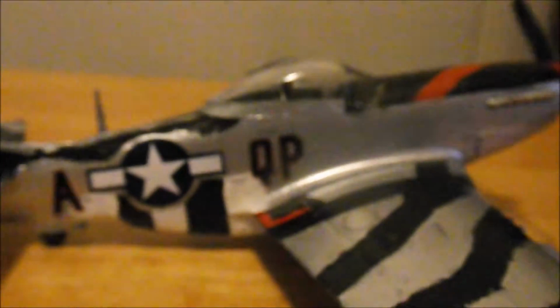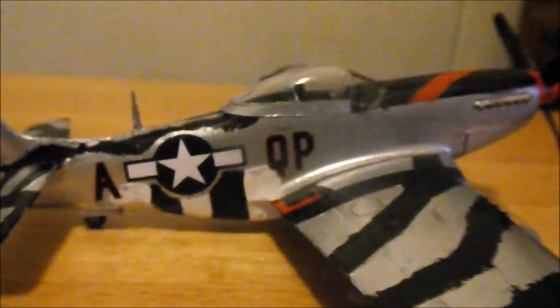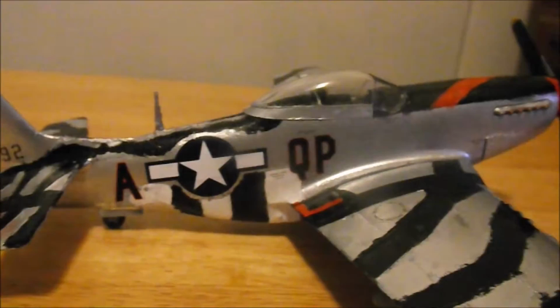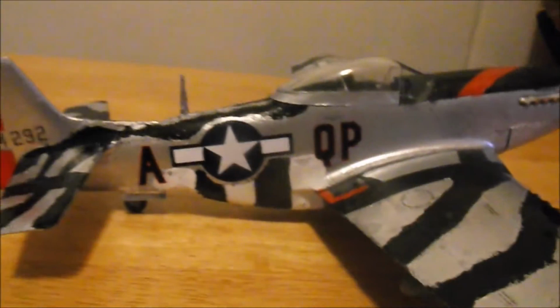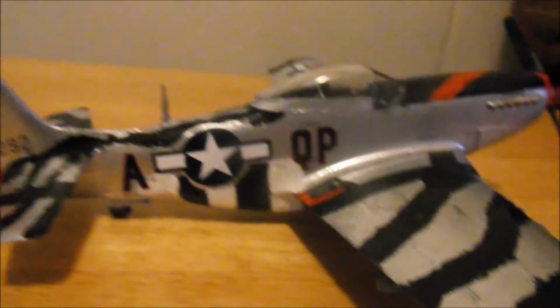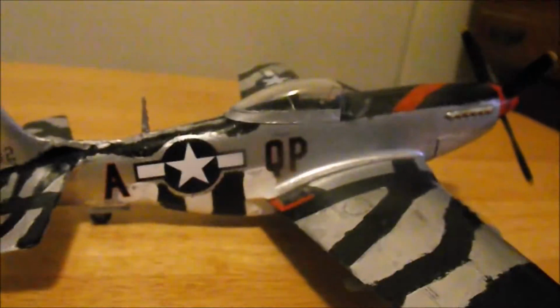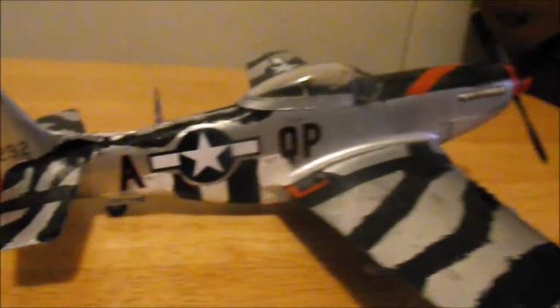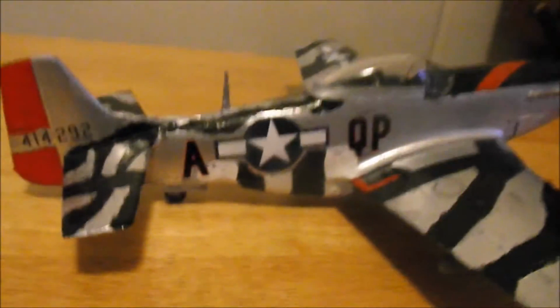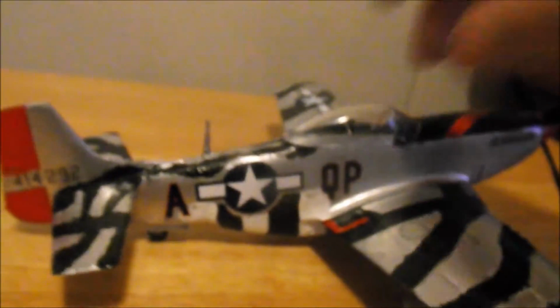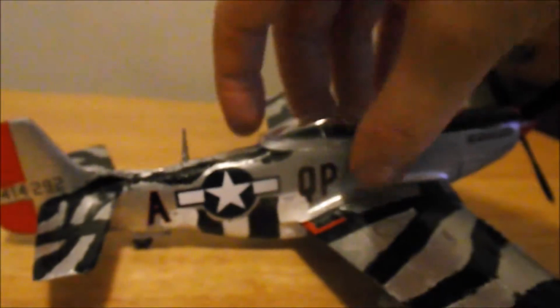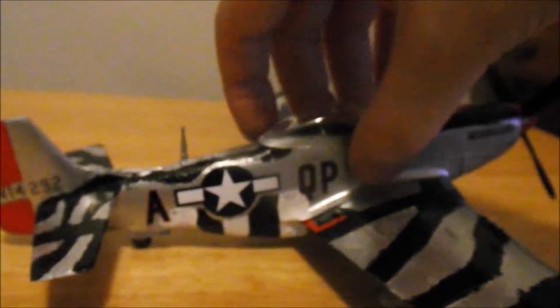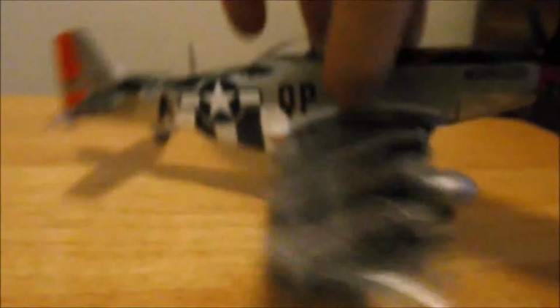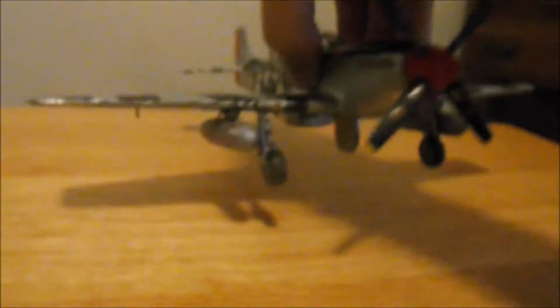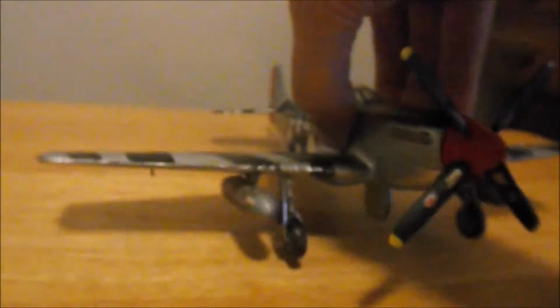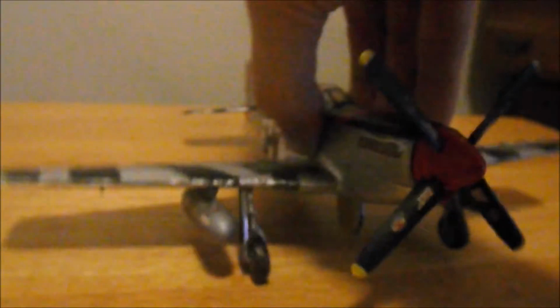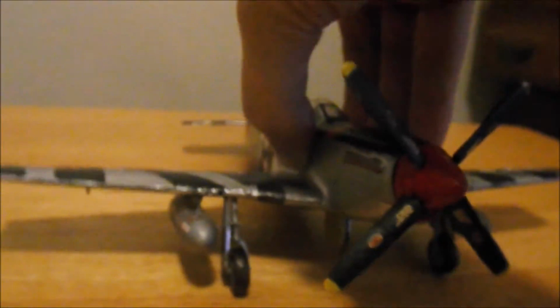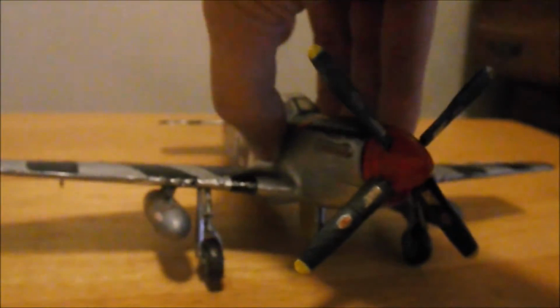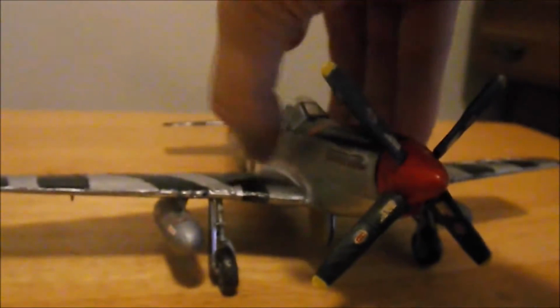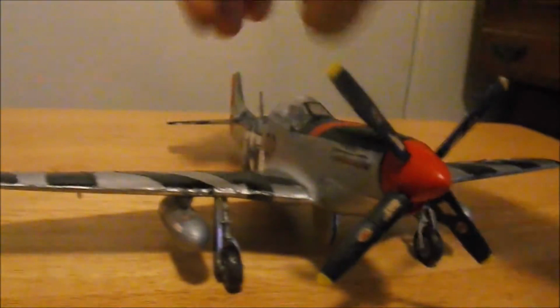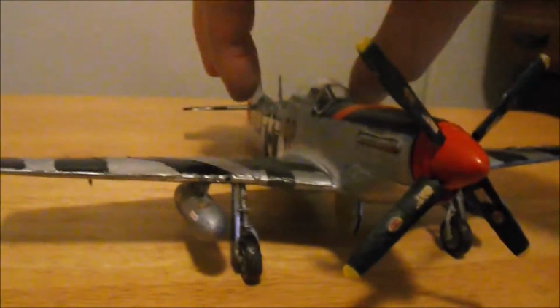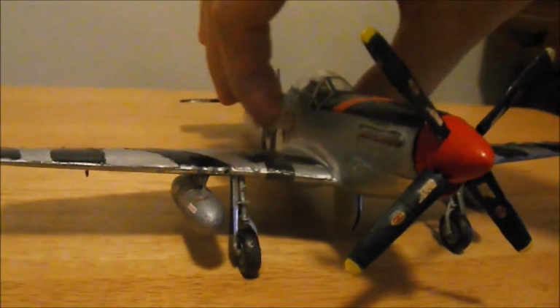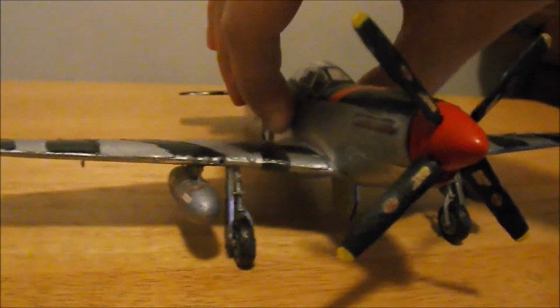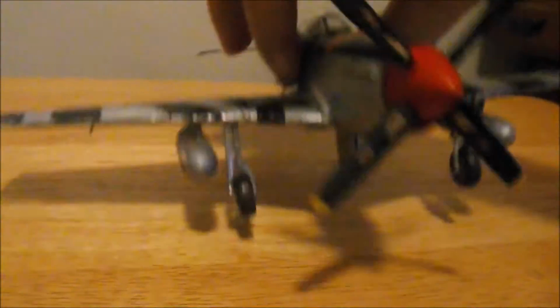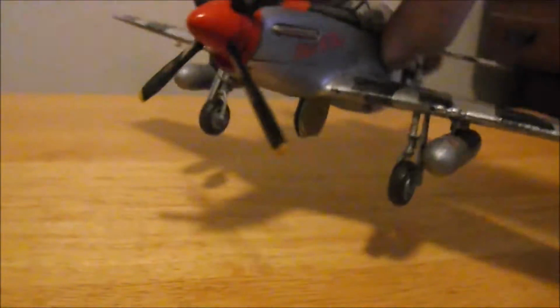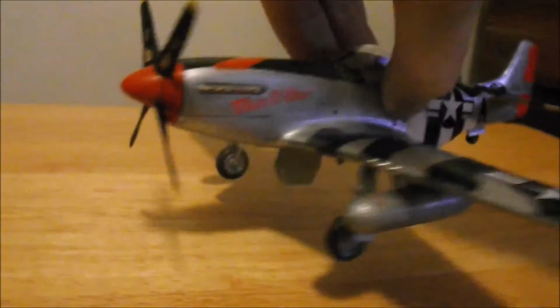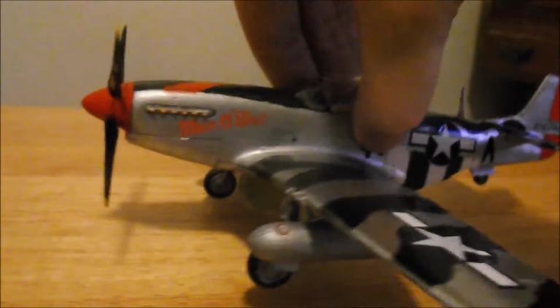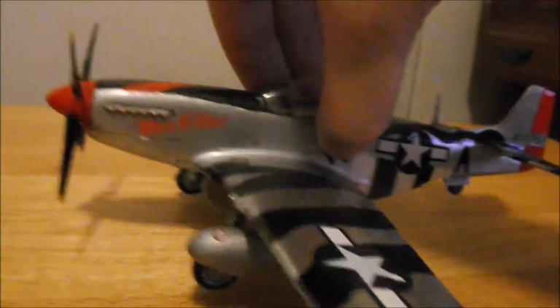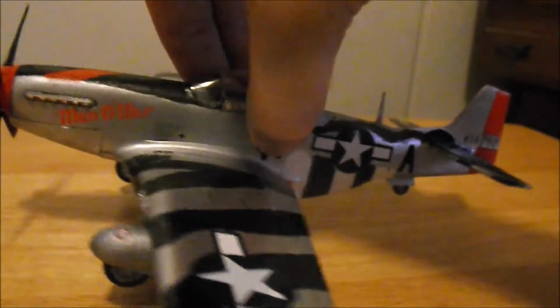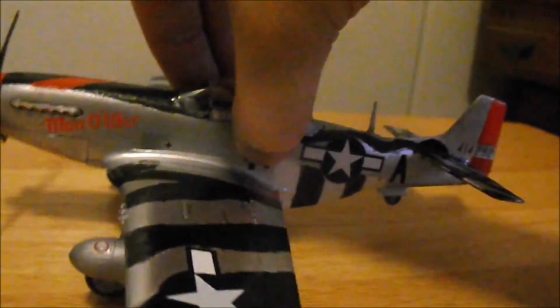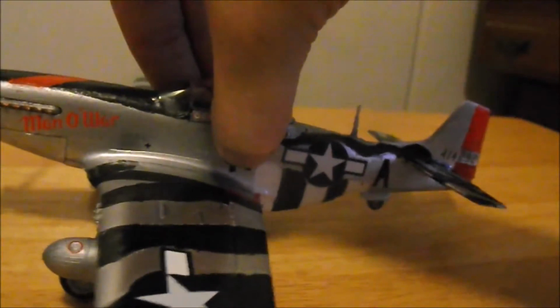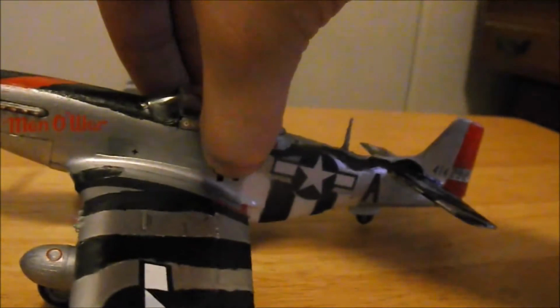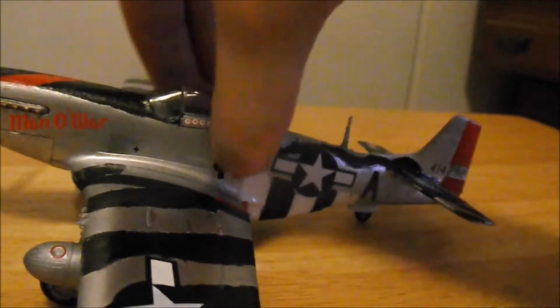I was able to find these decals for a good price. Man-O-War was a fighter ace in World War II in Europe.